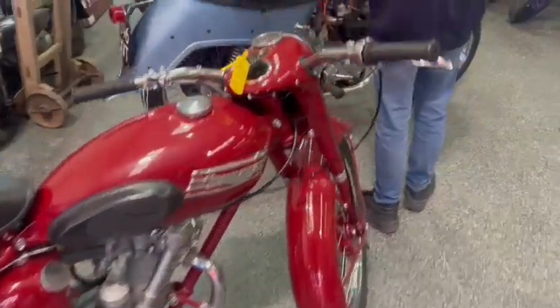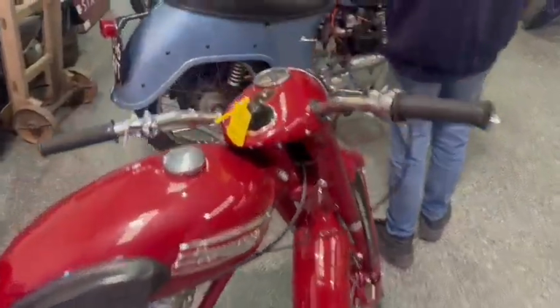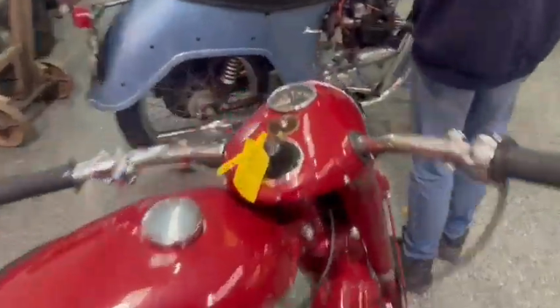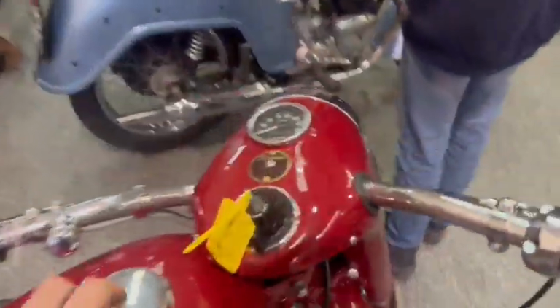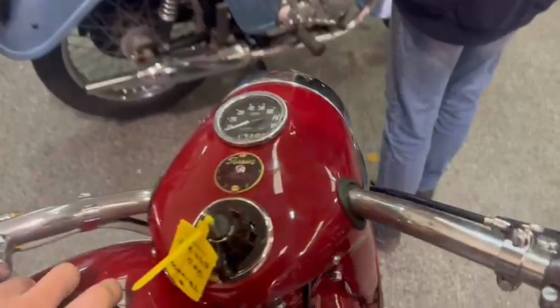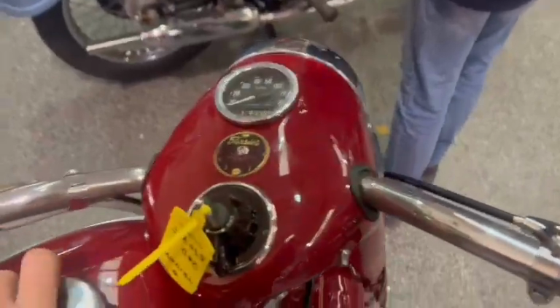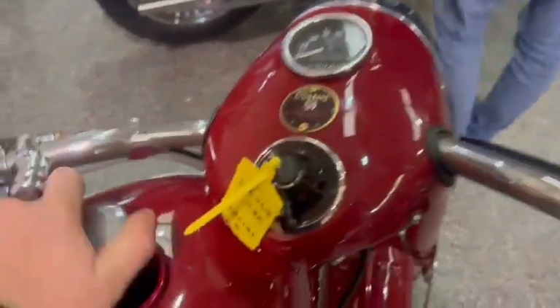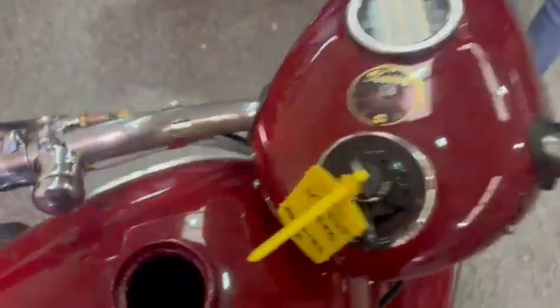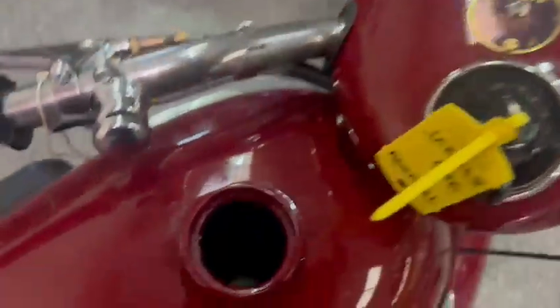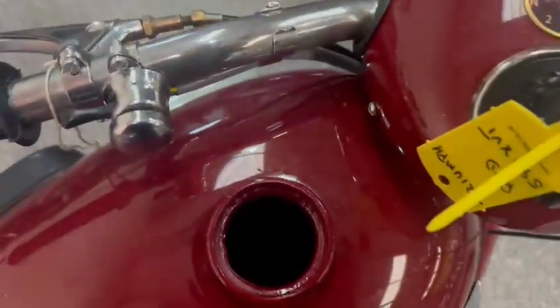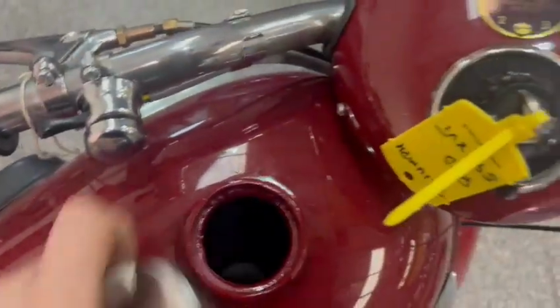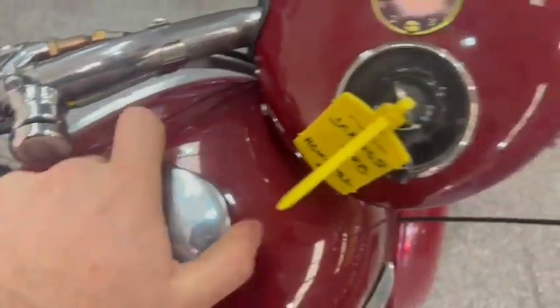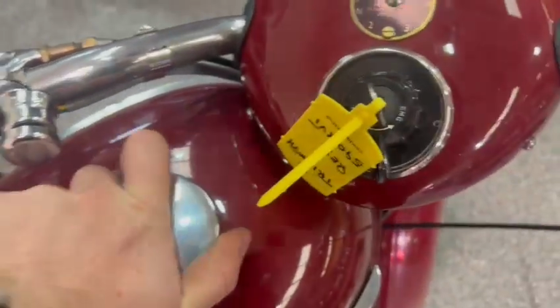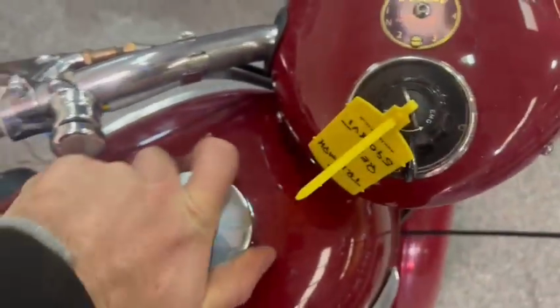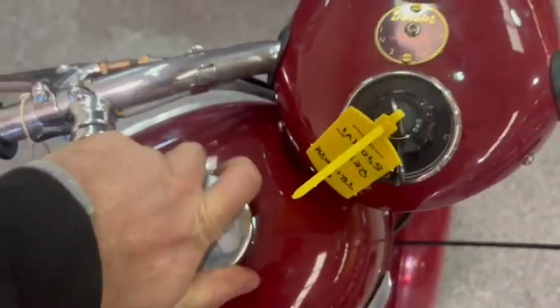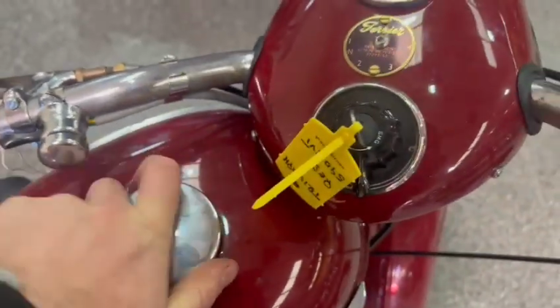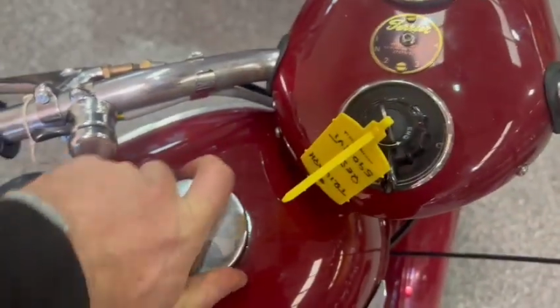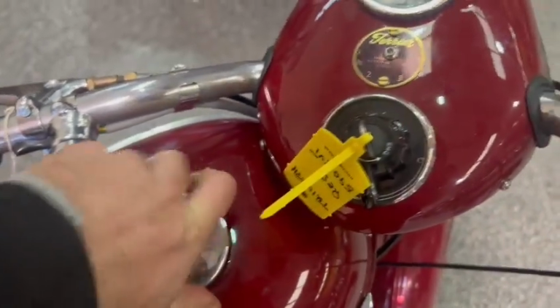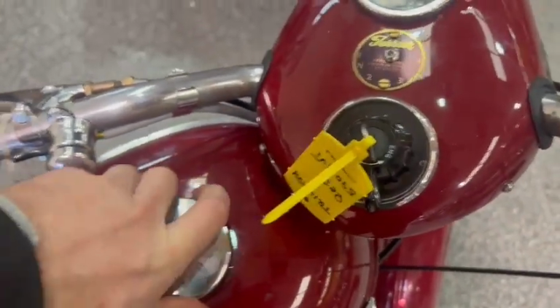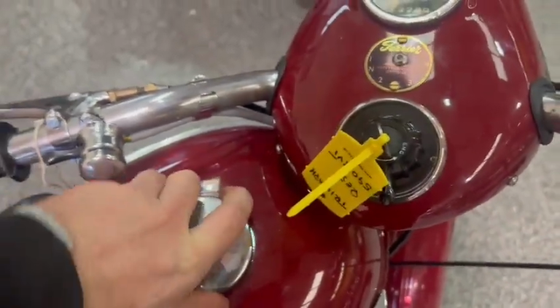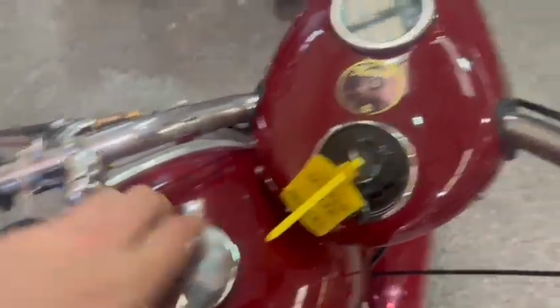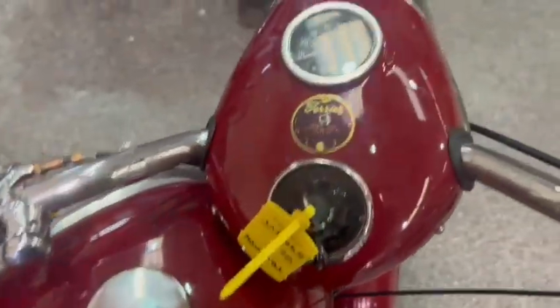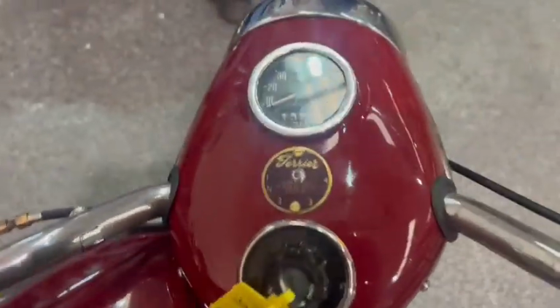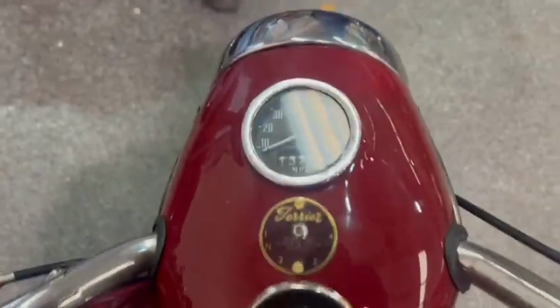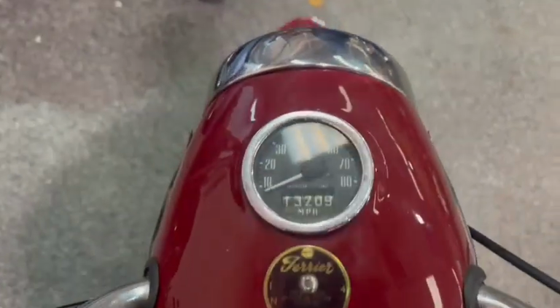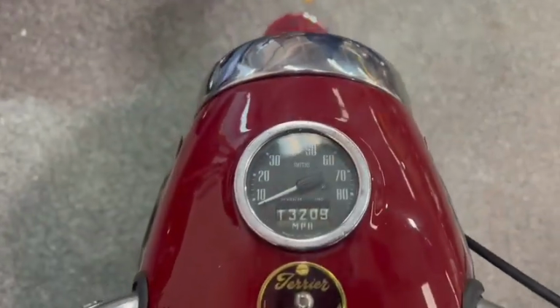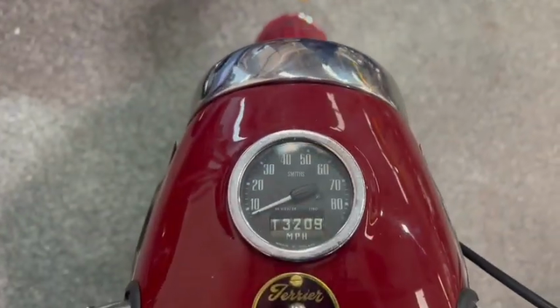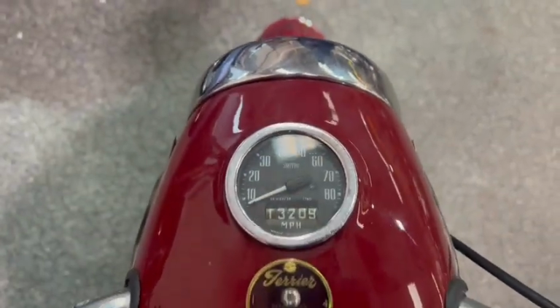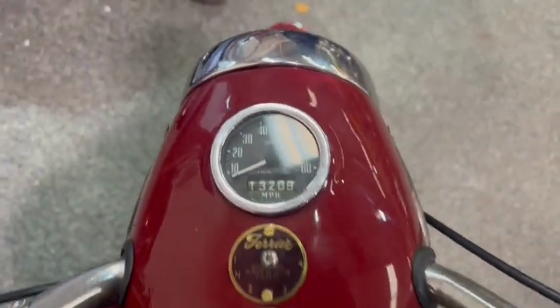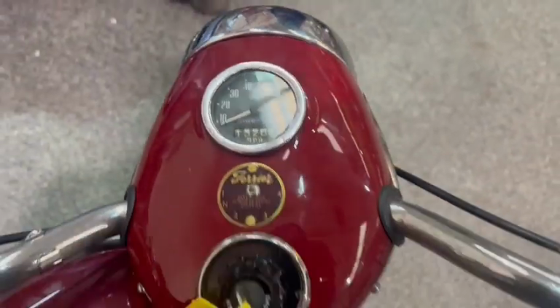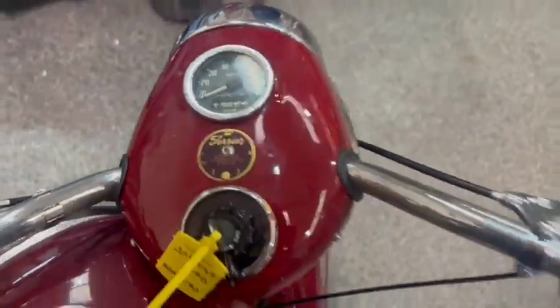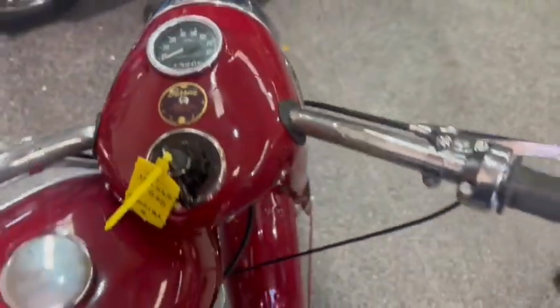Keys there with it as well. Tank's been drained obviously for storage so we haven't had it running — I'm sure it won't take a lot at all. 13,209 showing on the clock.